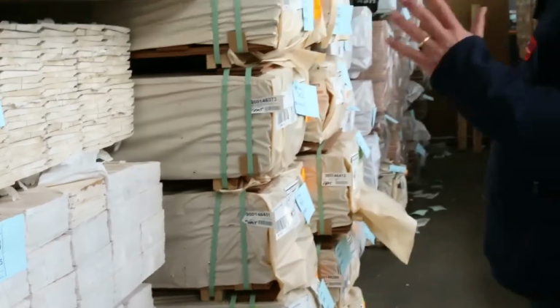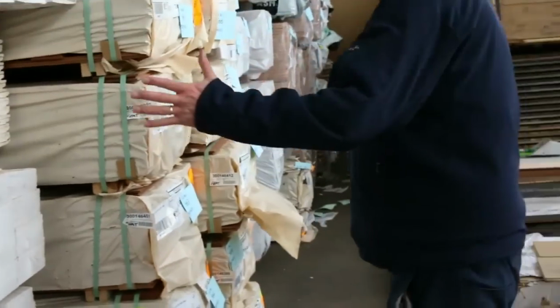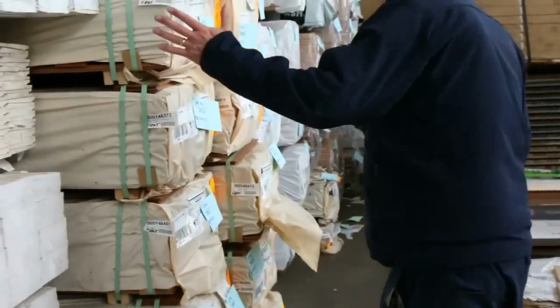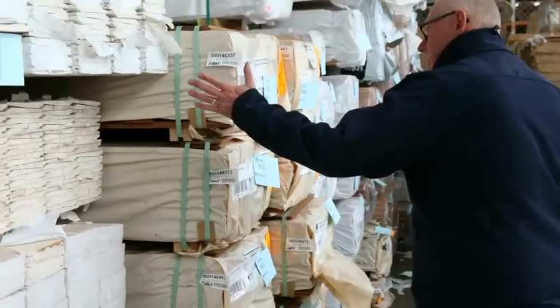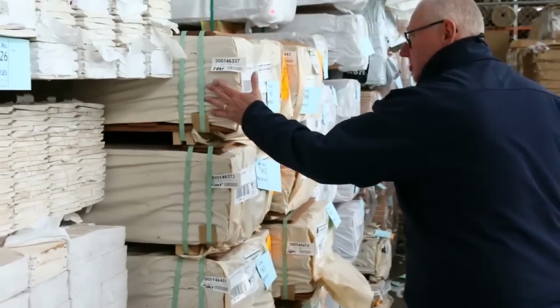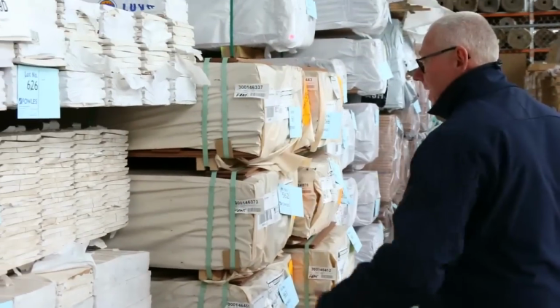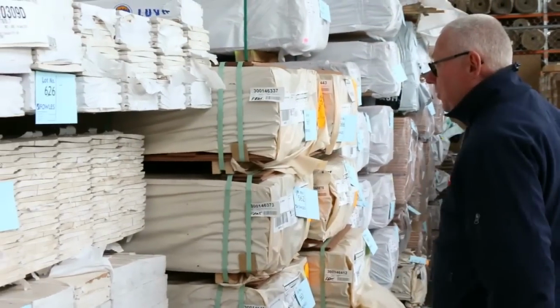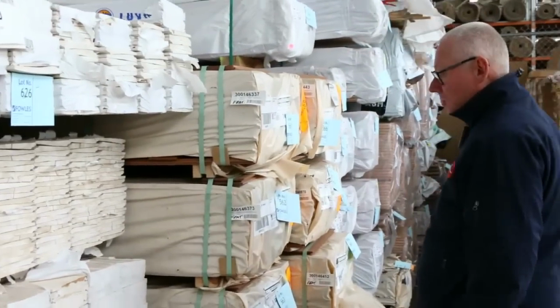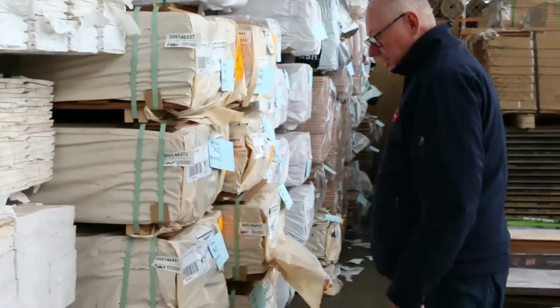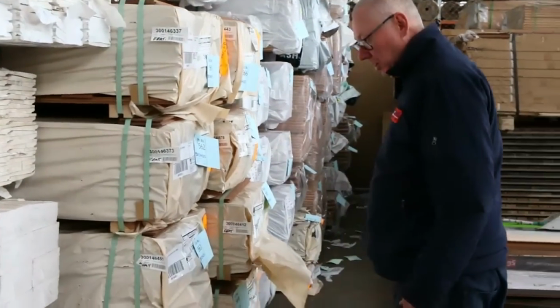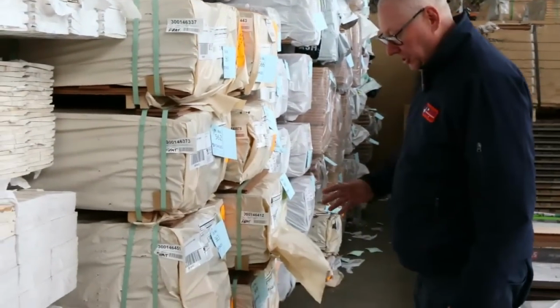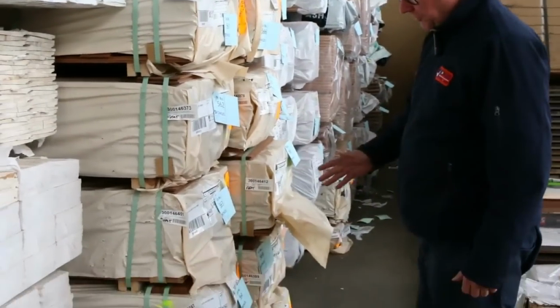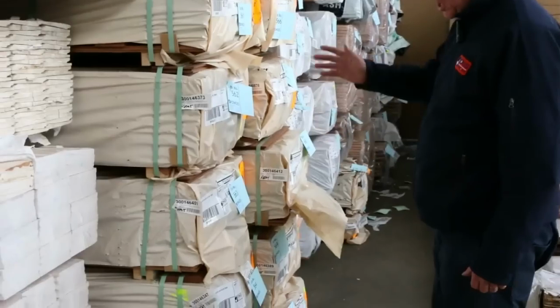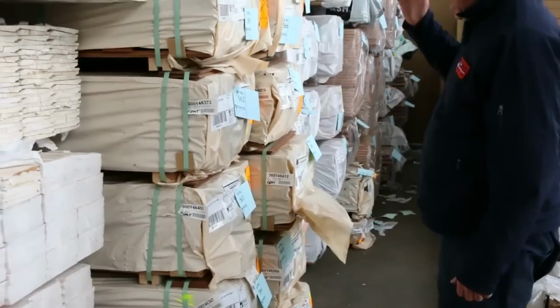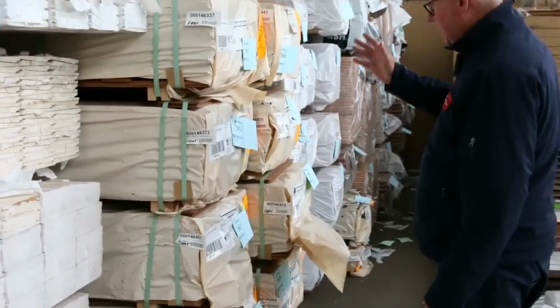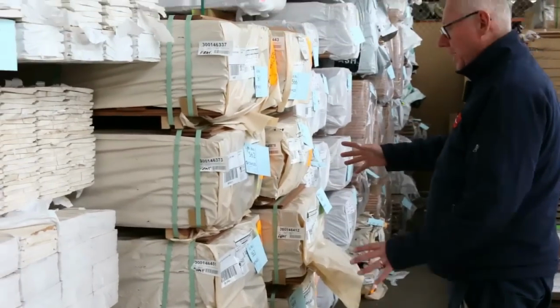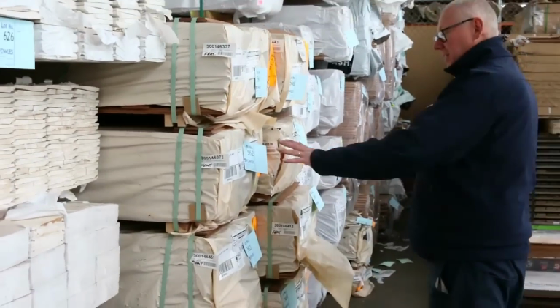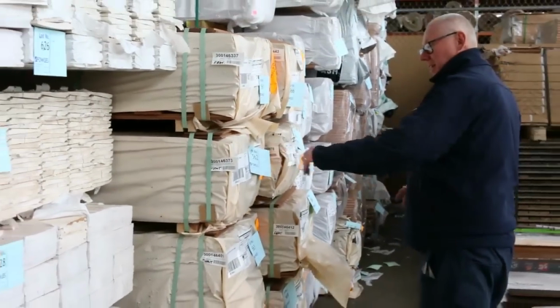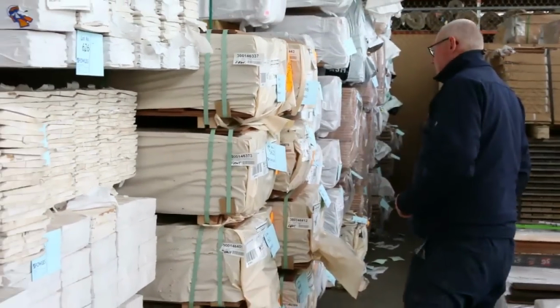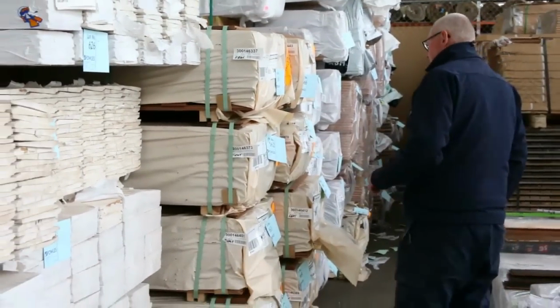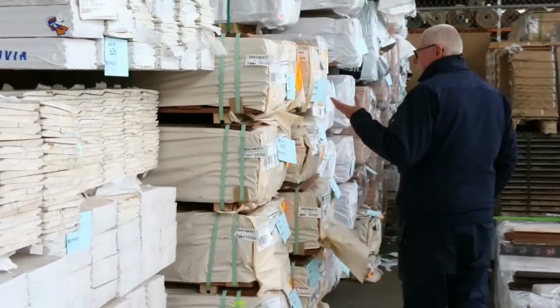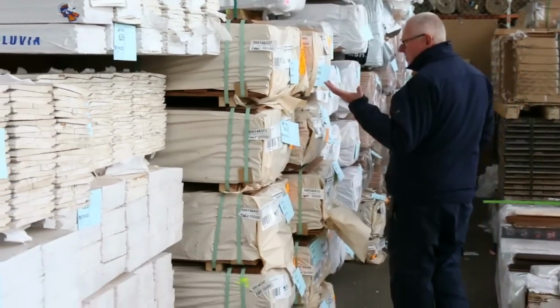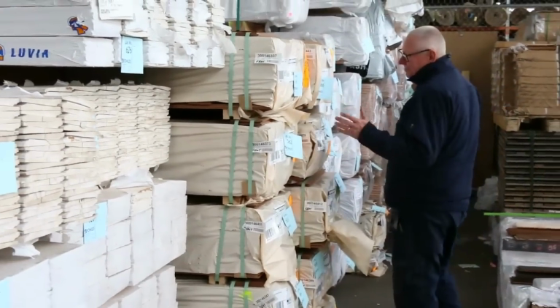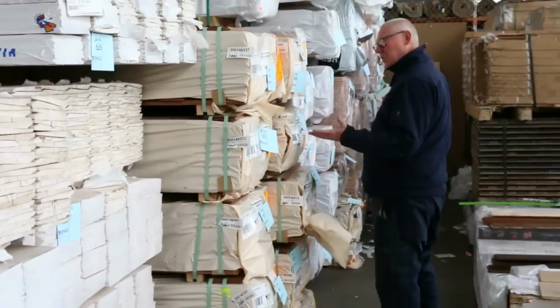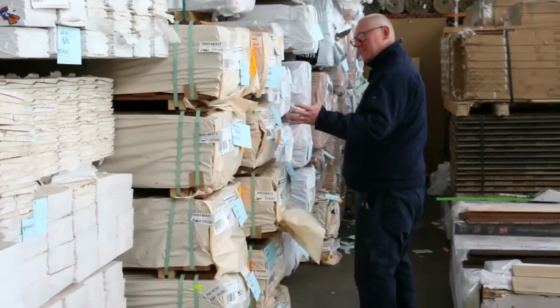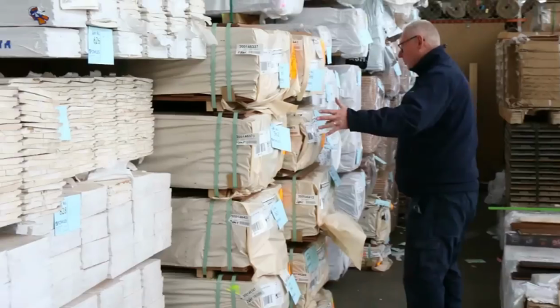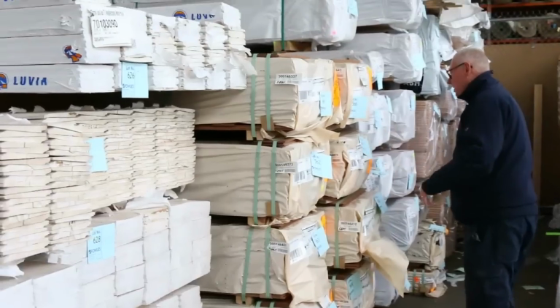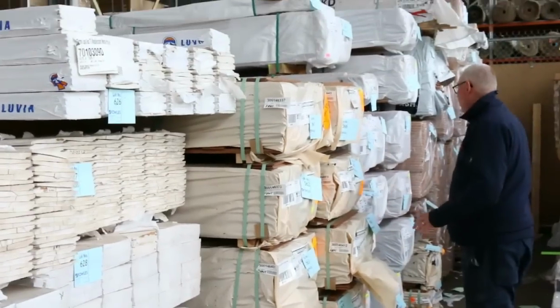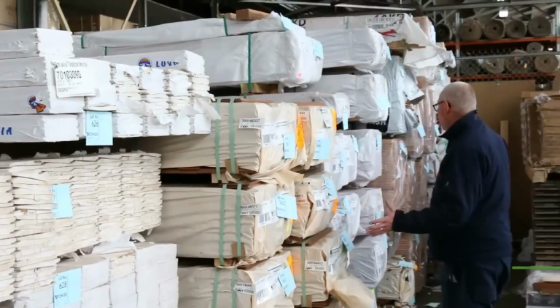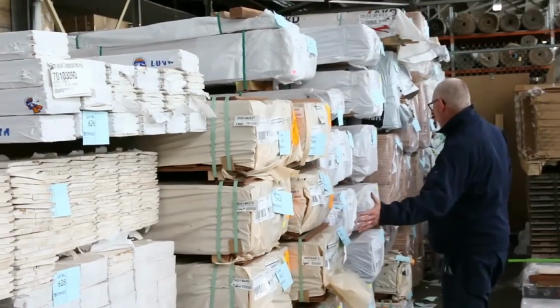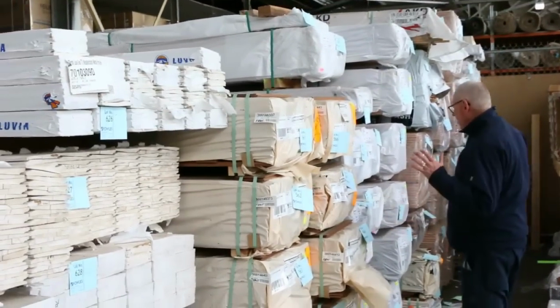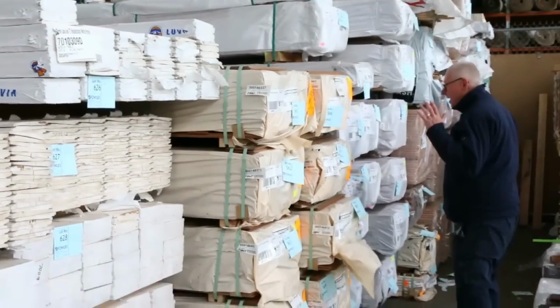In behind there, also new stock — 130x19 spotted gum feature grade flooring. There are 10 packs of that, around about 330 metres in a pack roughly.